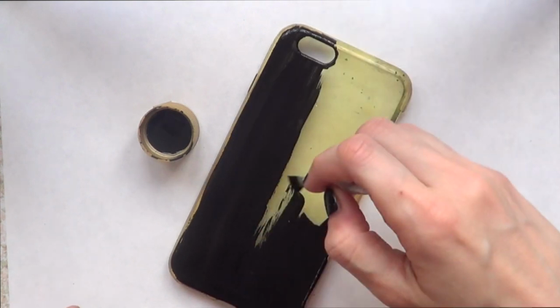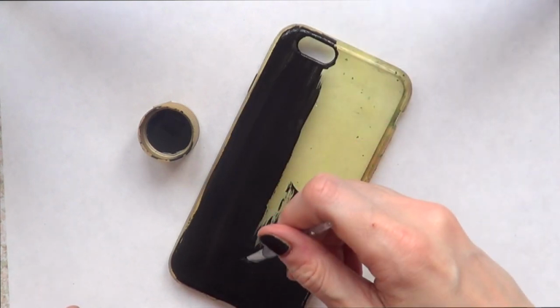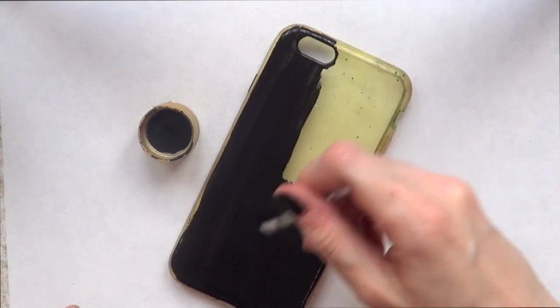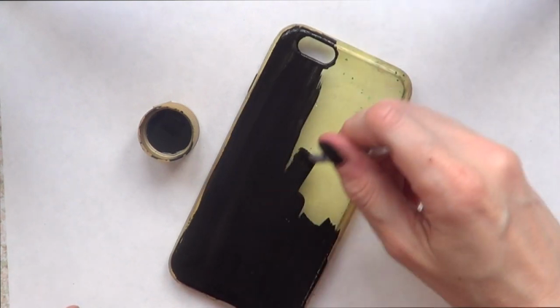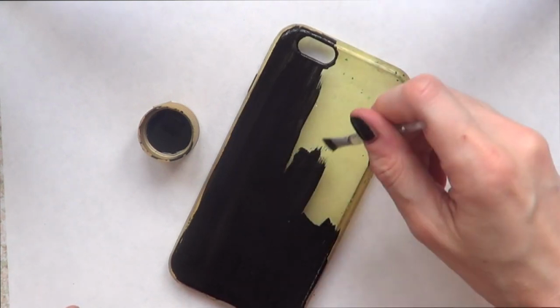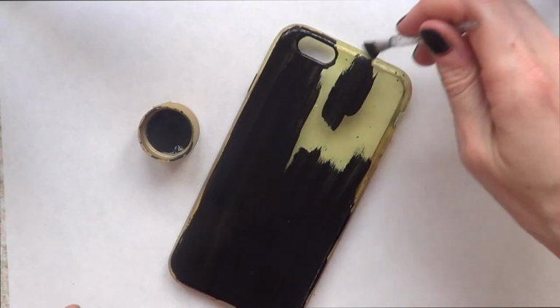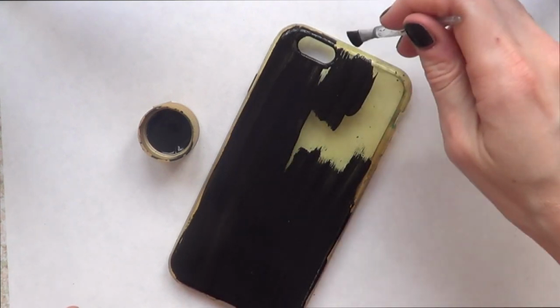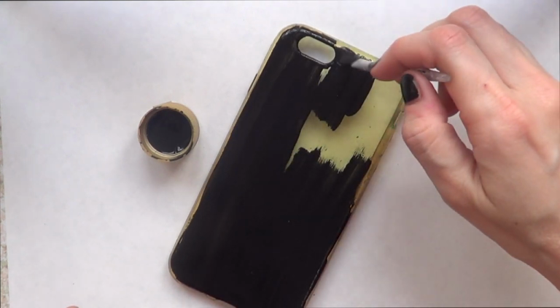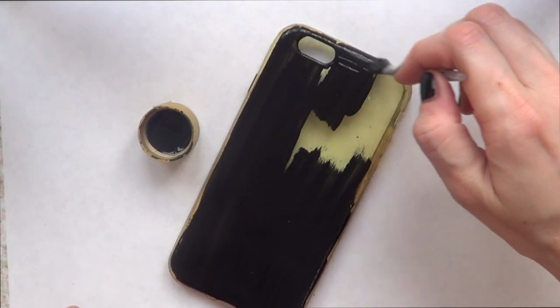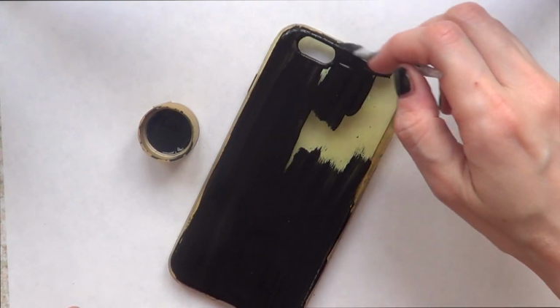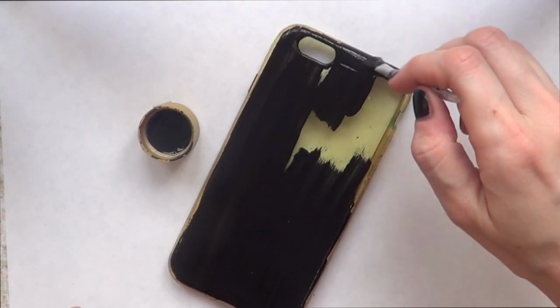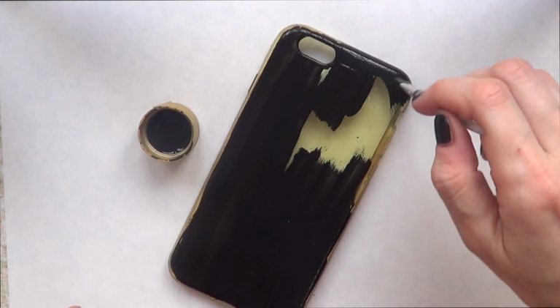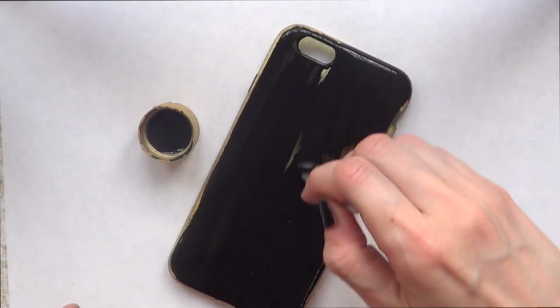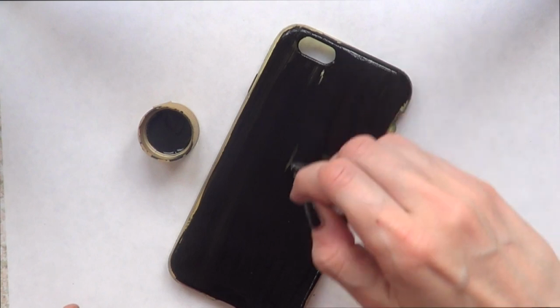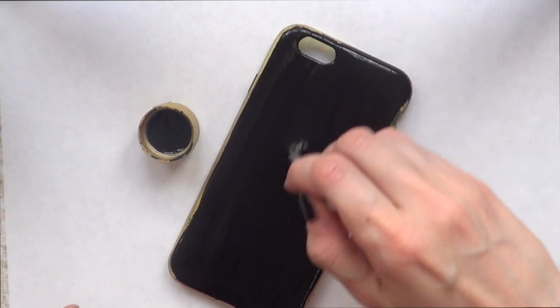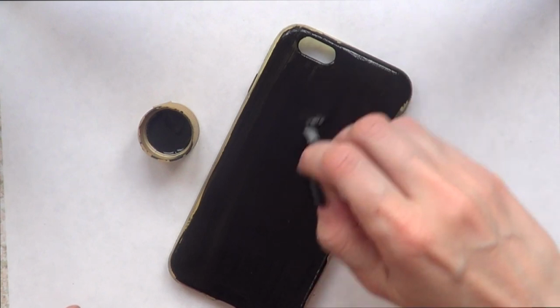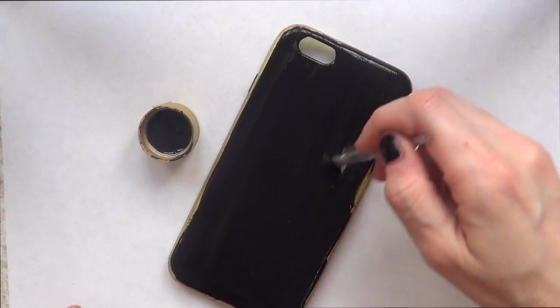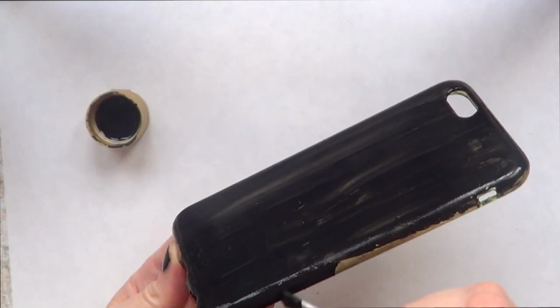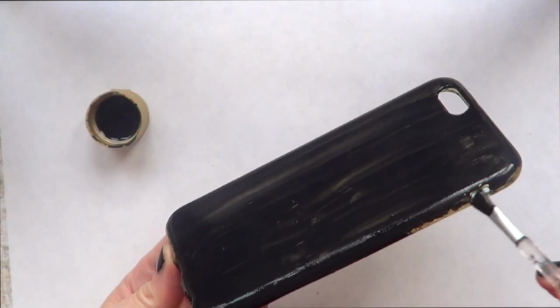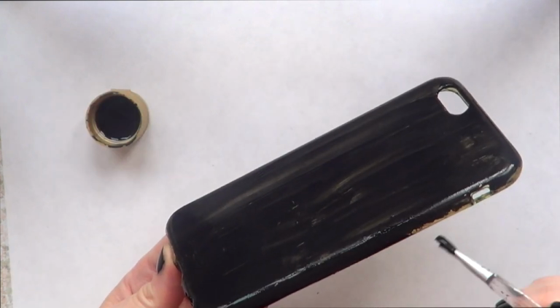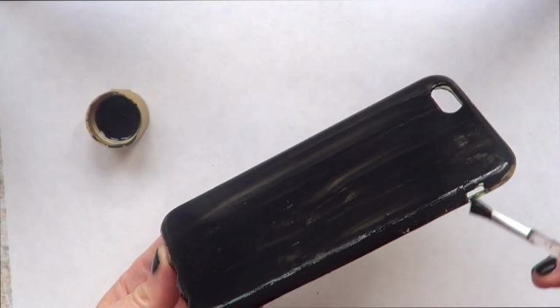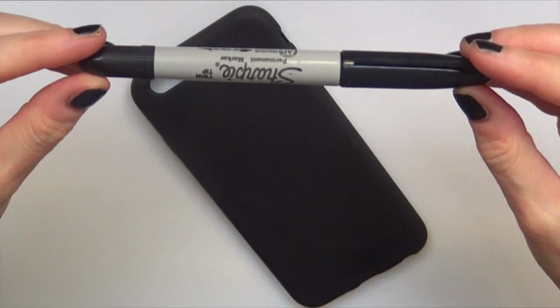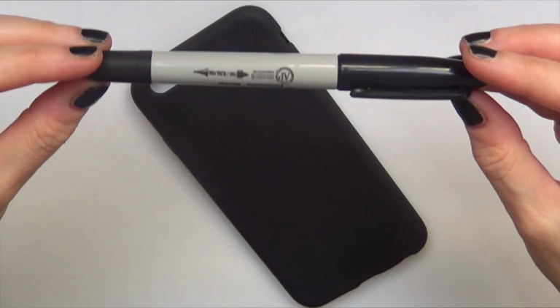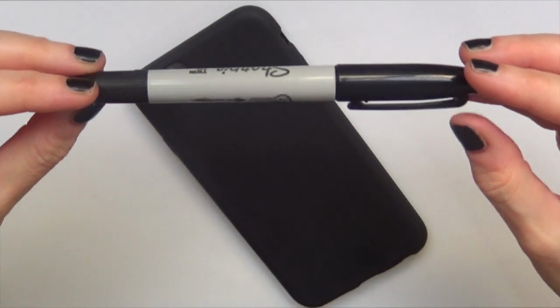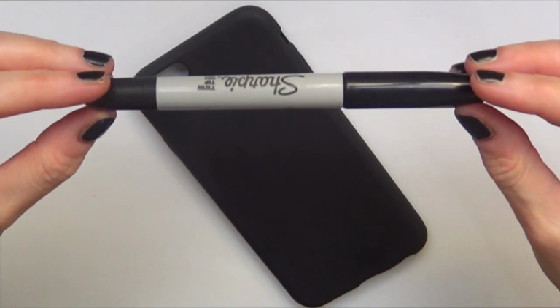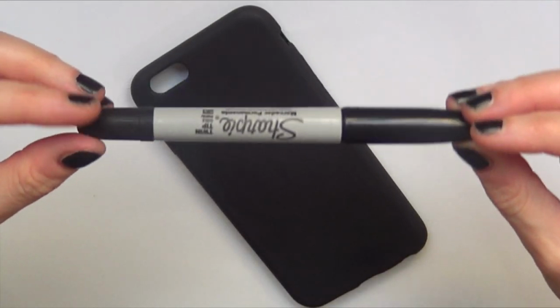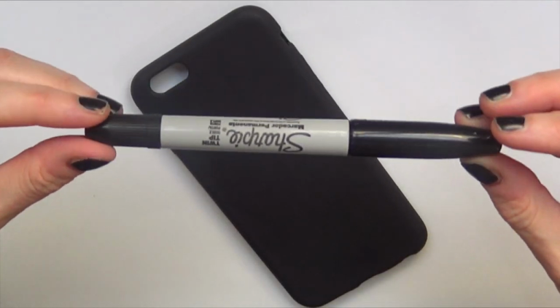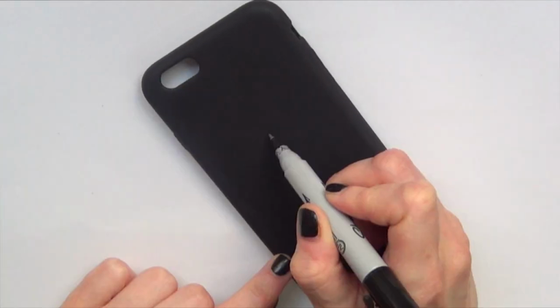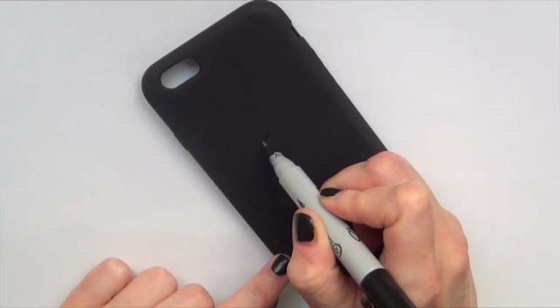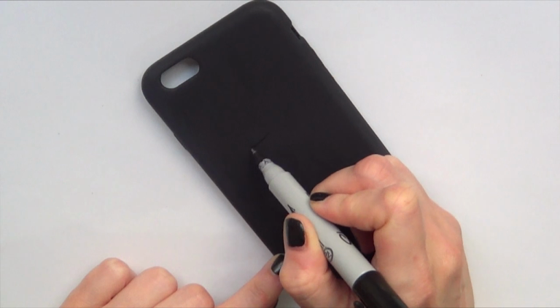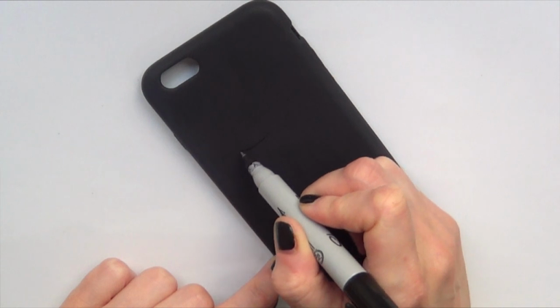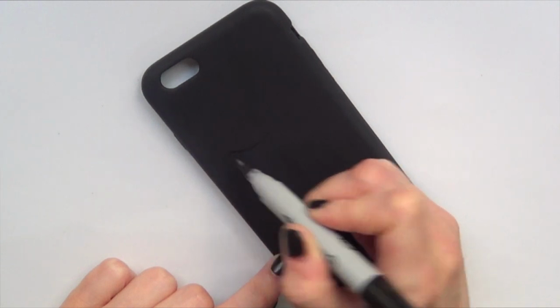I'm going to be covering everything — the back where the design is going to be, the sides, the front, pretty much everything. And I'm just going to give this a few coats until it's opaque and fully dried.